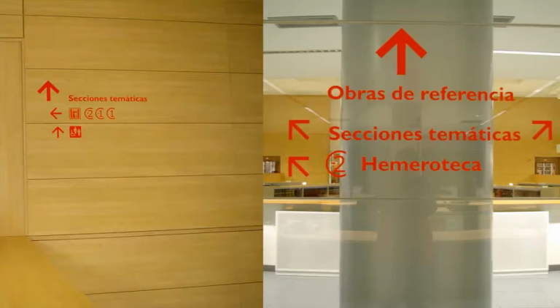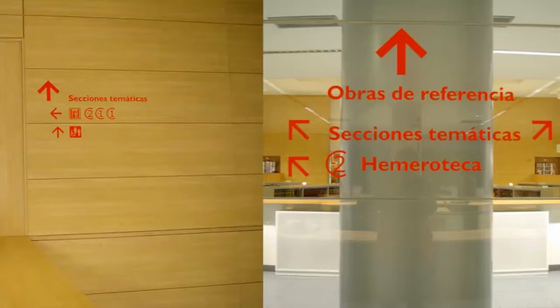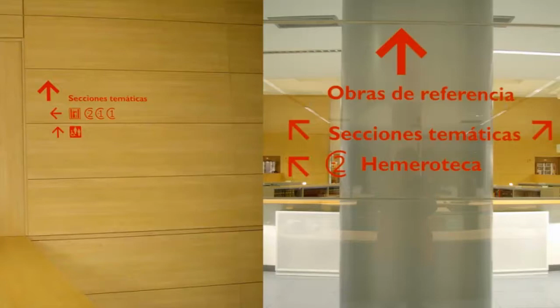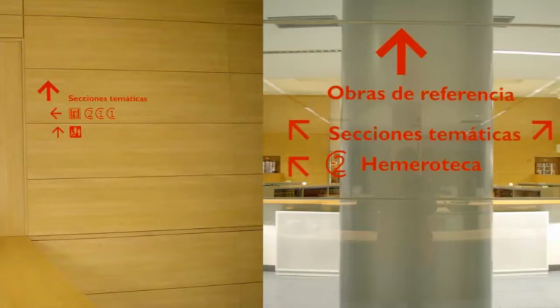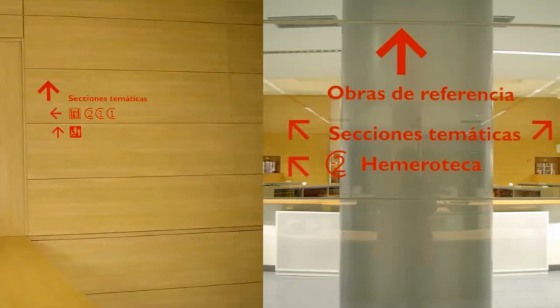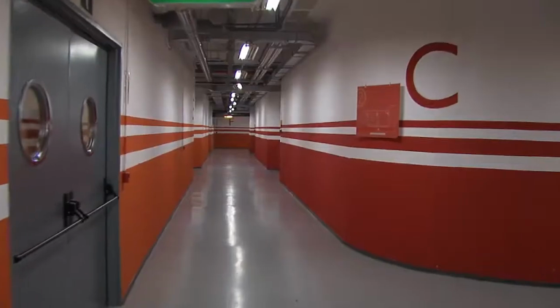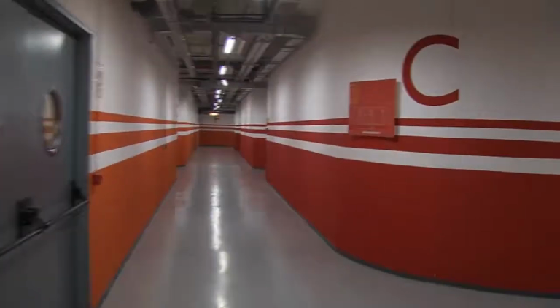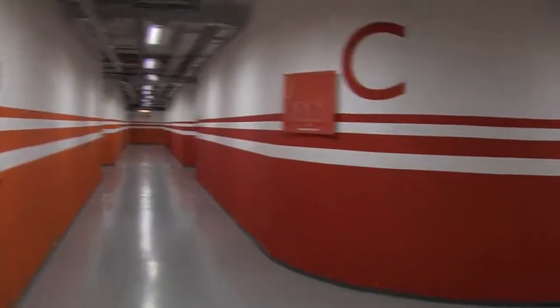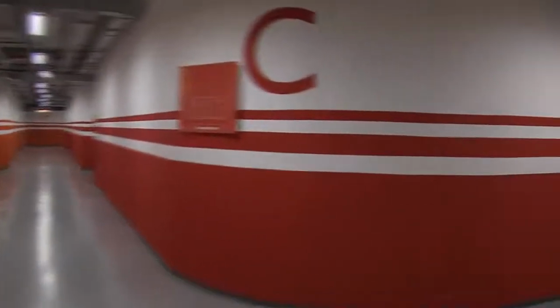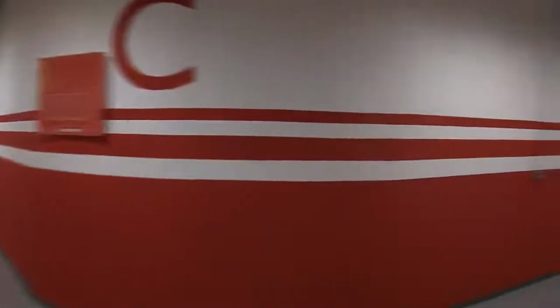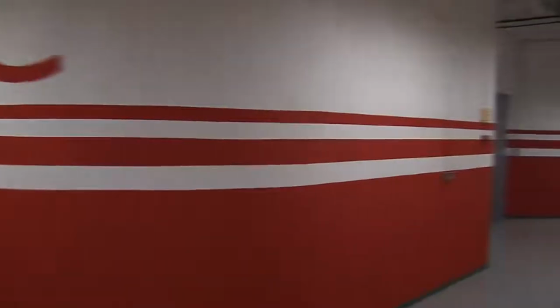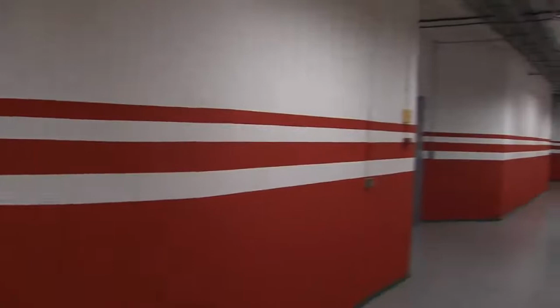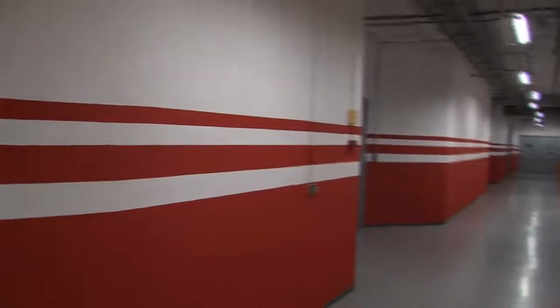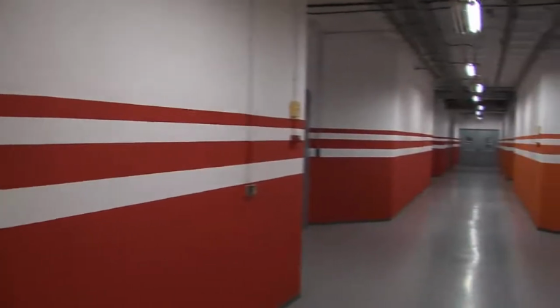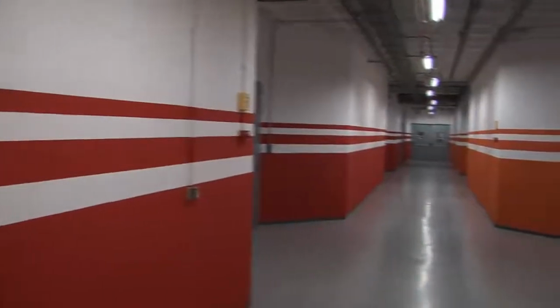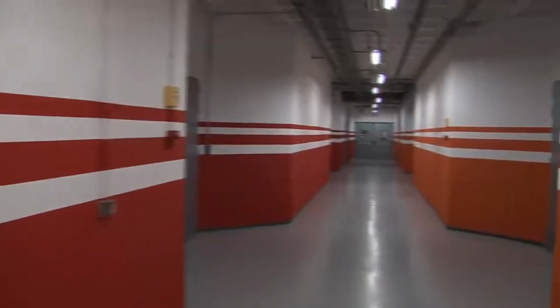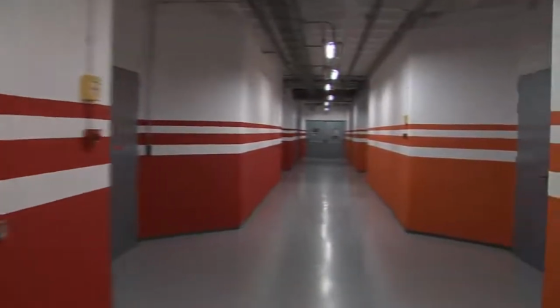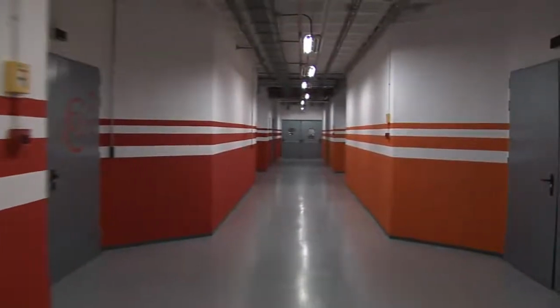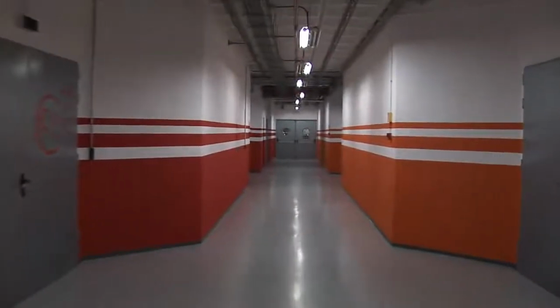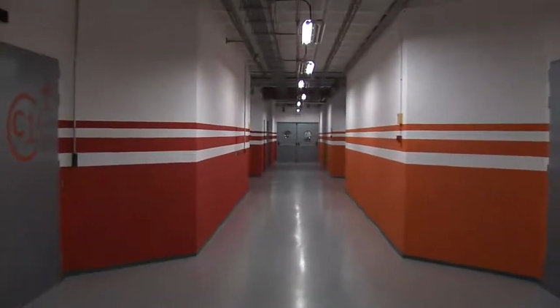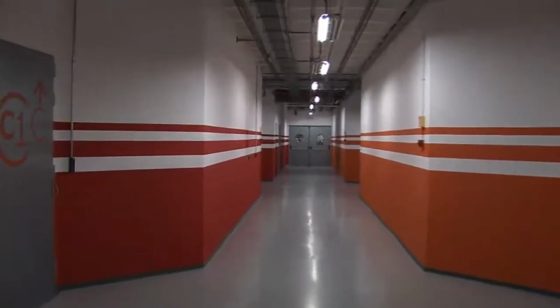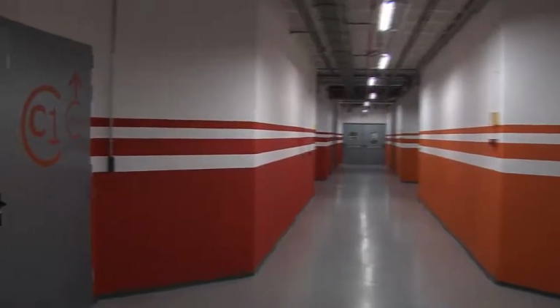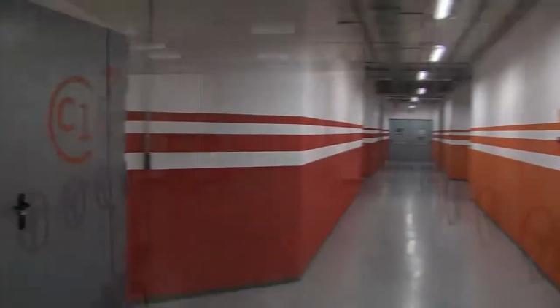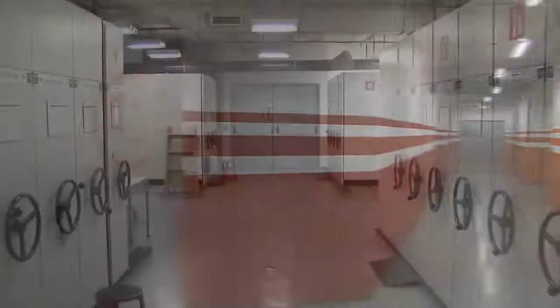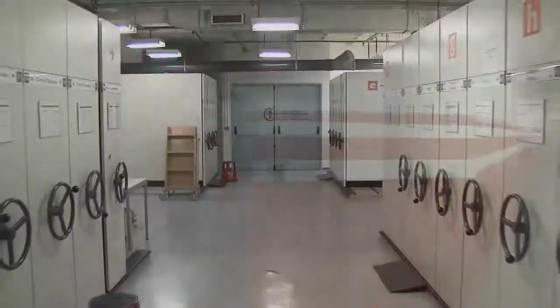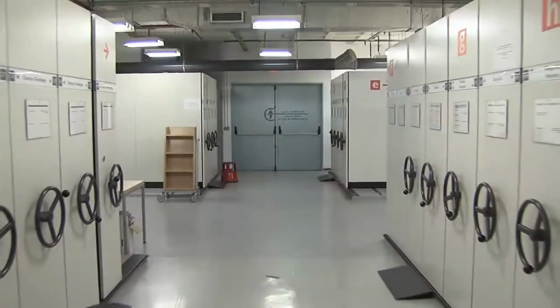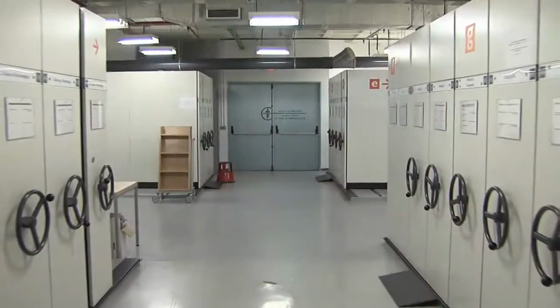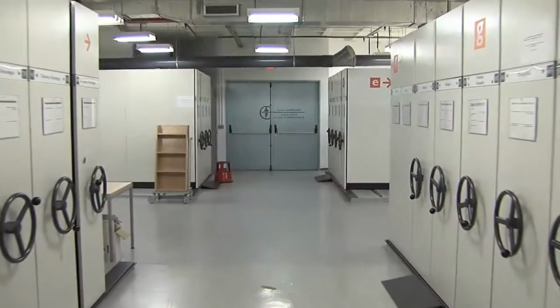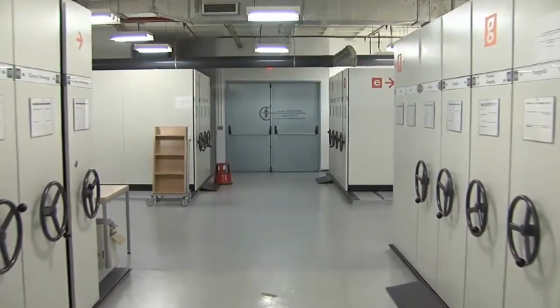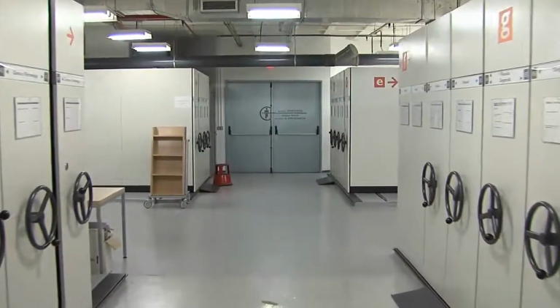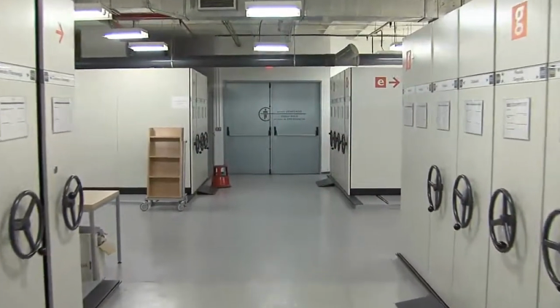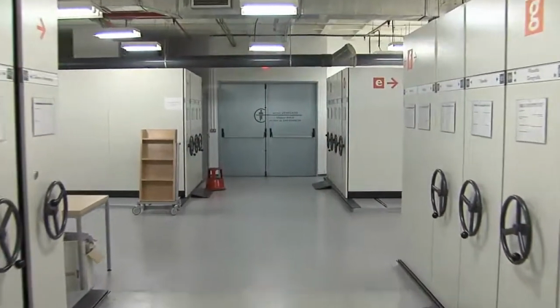When you reach floor minus 2, the journal library area is identified by the color red and the letter C. This area contains mobile compact cabinets, which are labeled by subject.